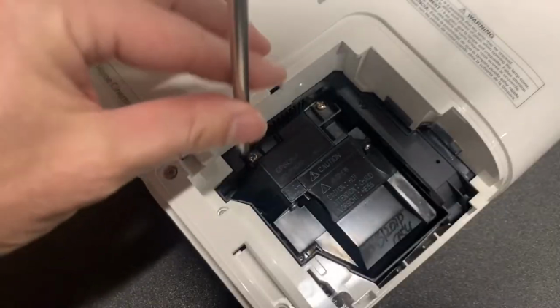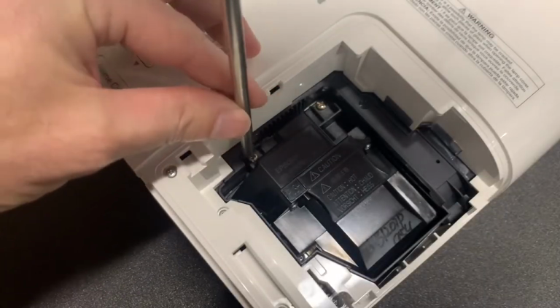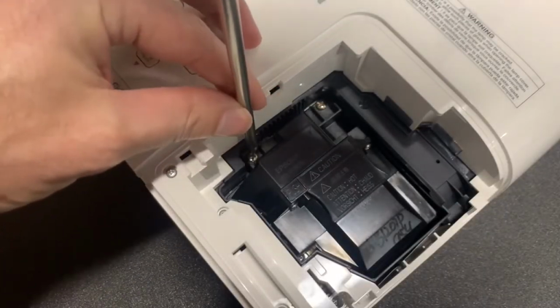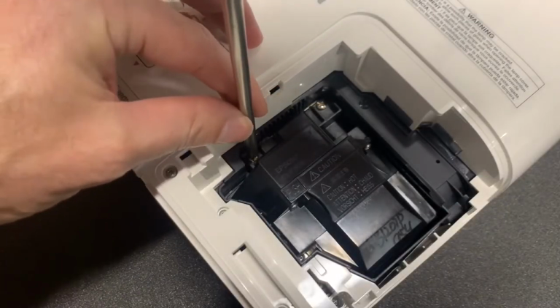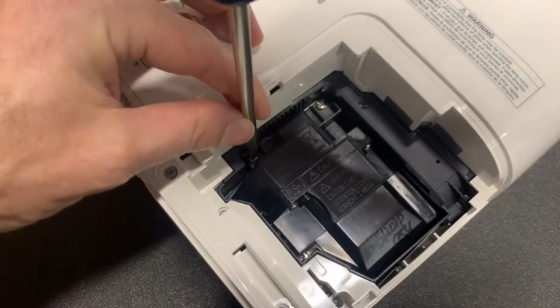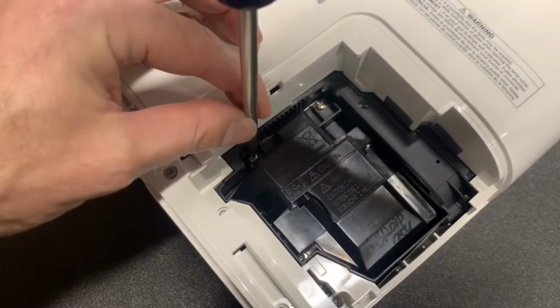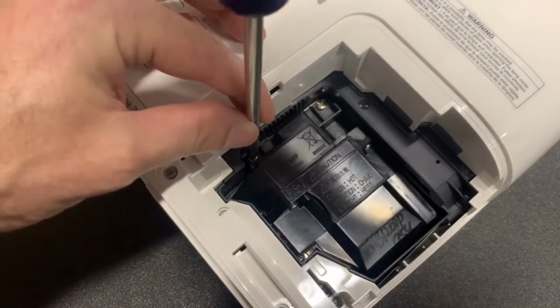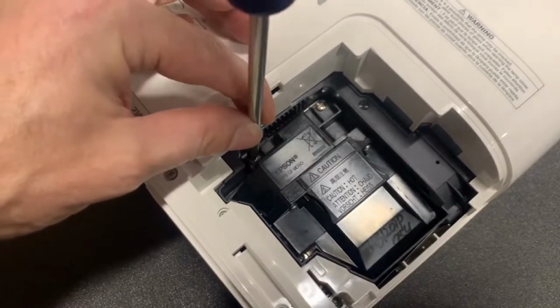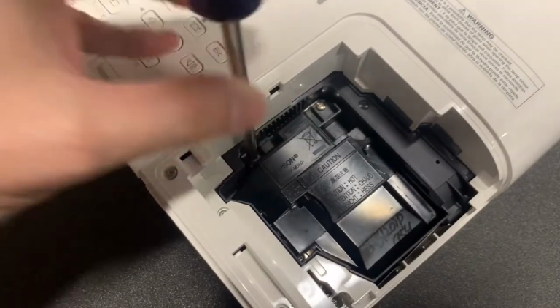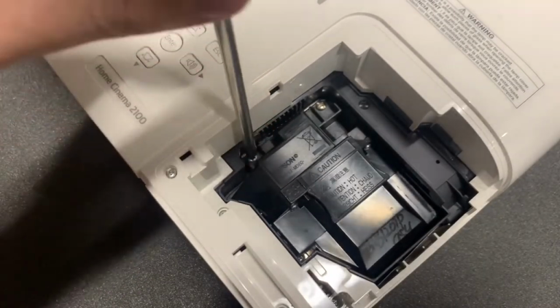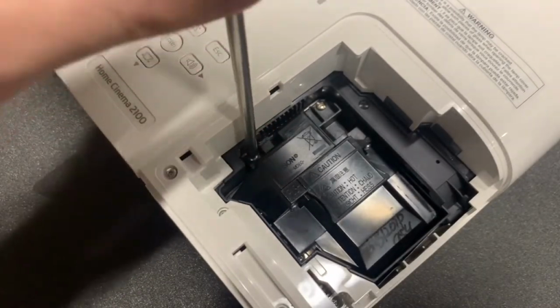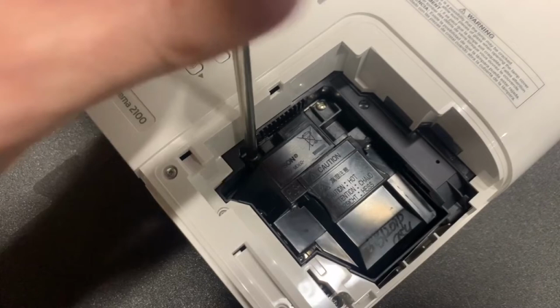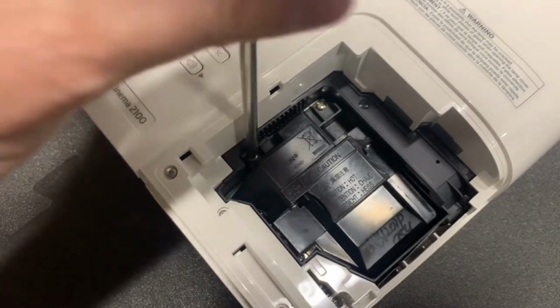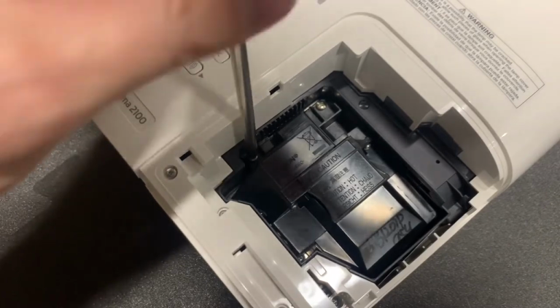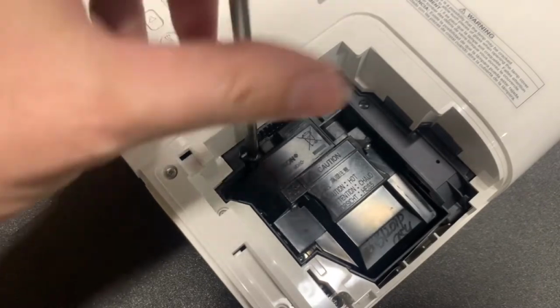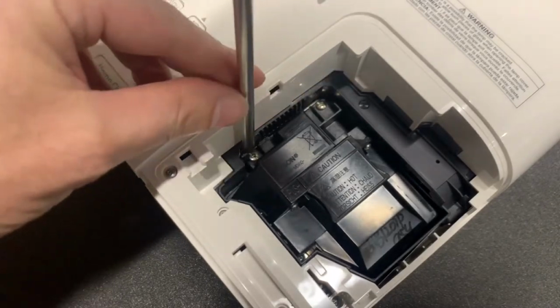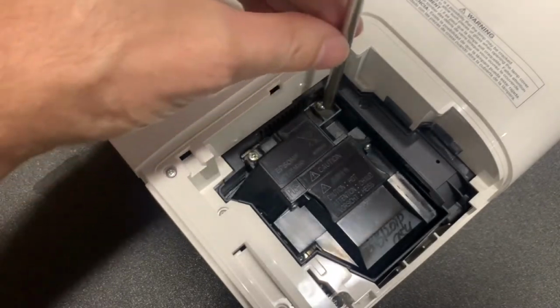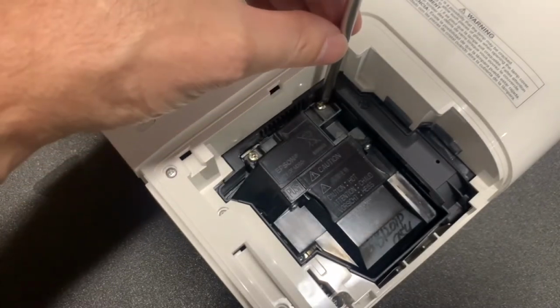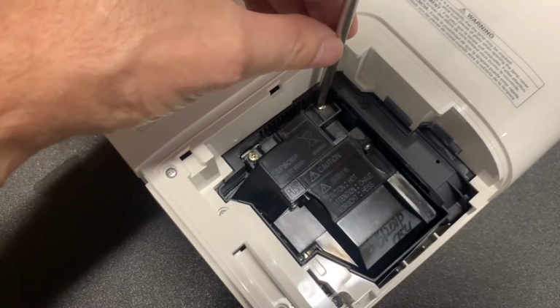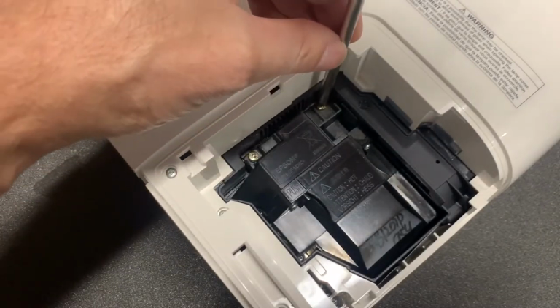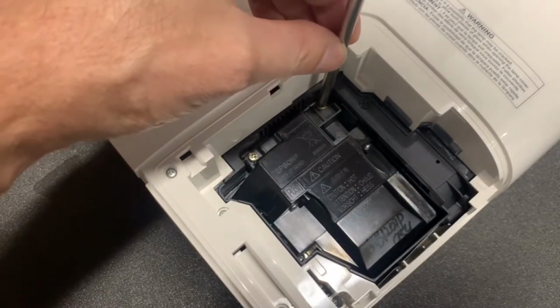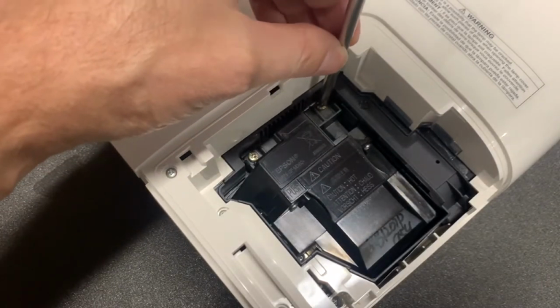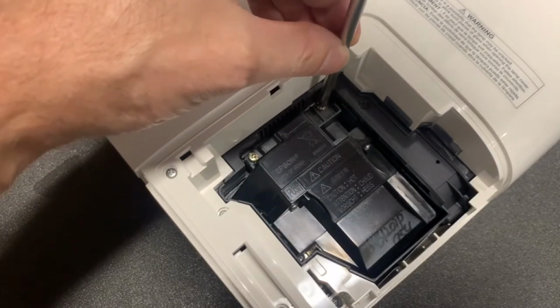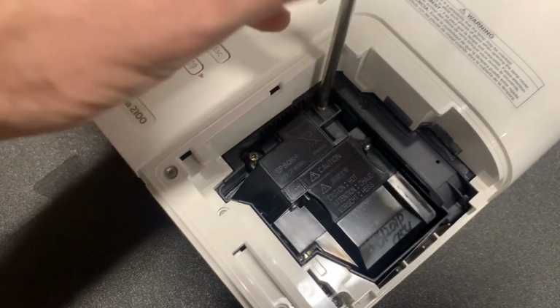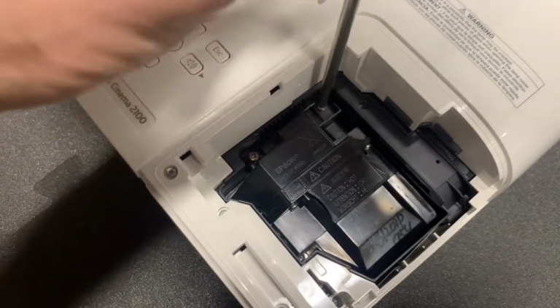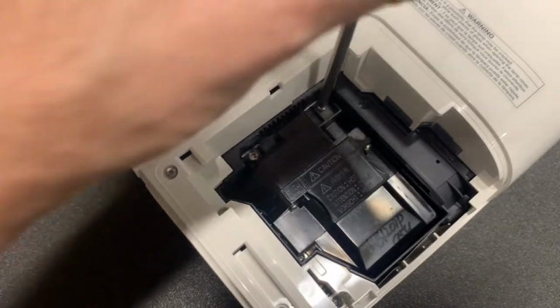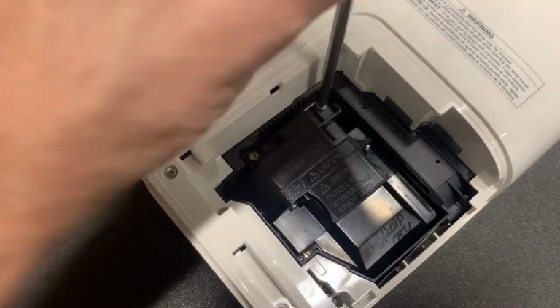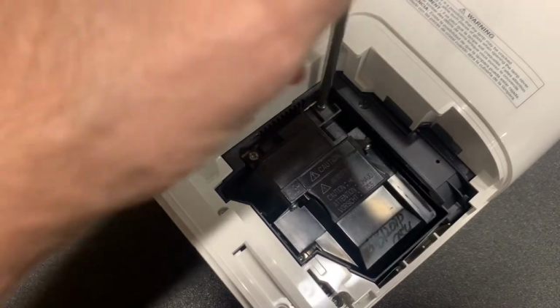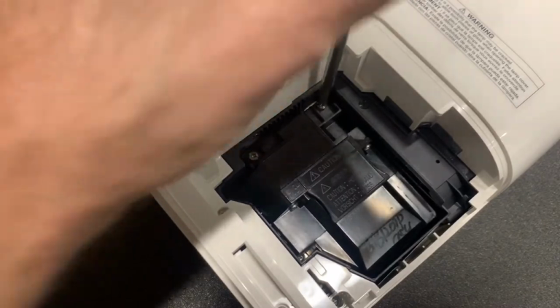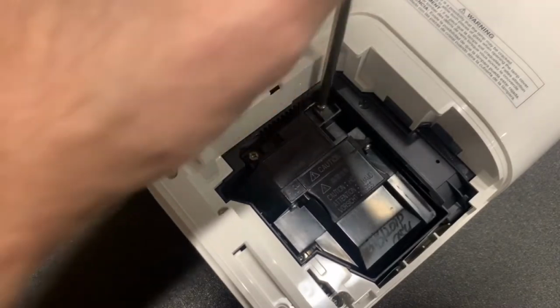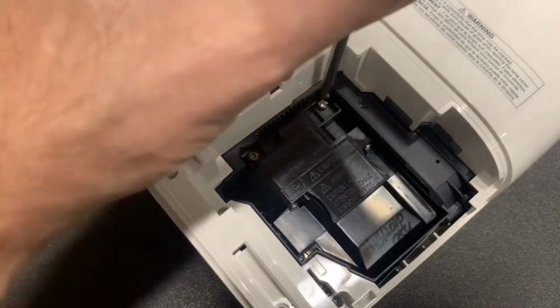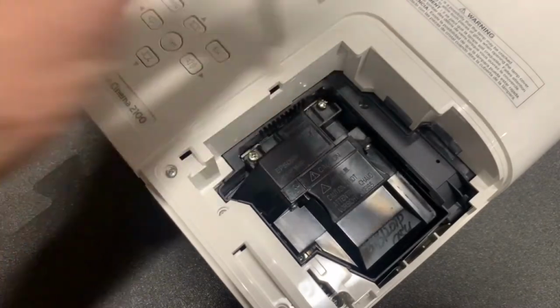Now, loosen these two screws to release the lamp. This is all that holds it in place. These two screws are also retained and will not fall out of the lamp. So, you can replace your lamp with the projector mounted upside down.